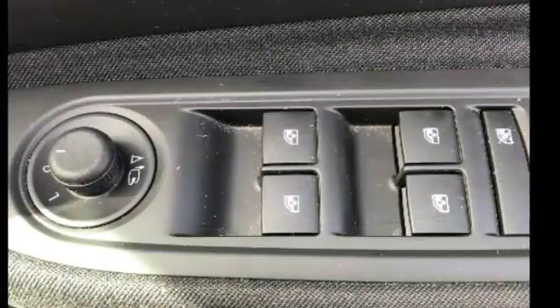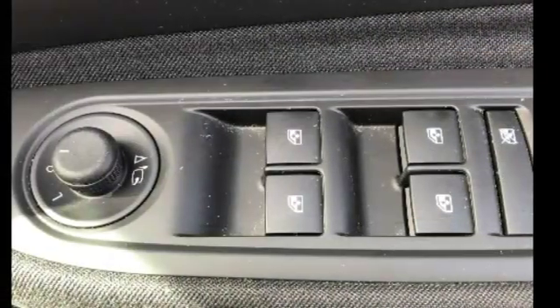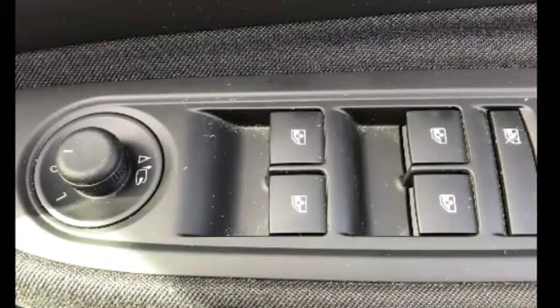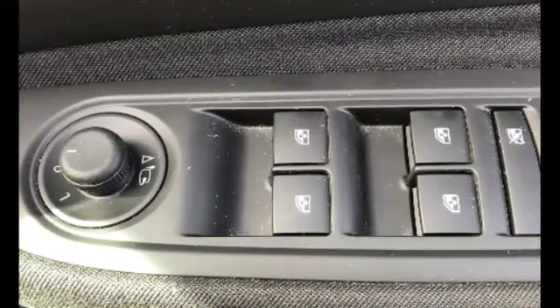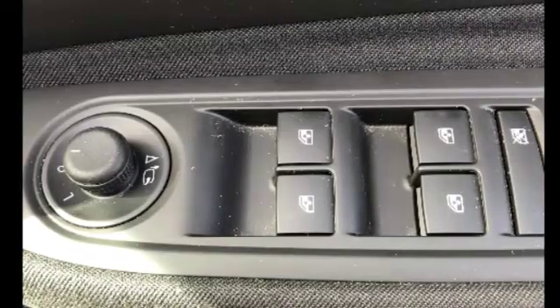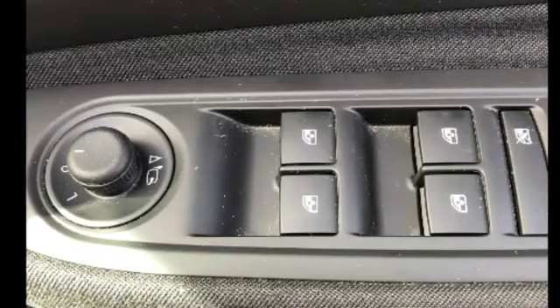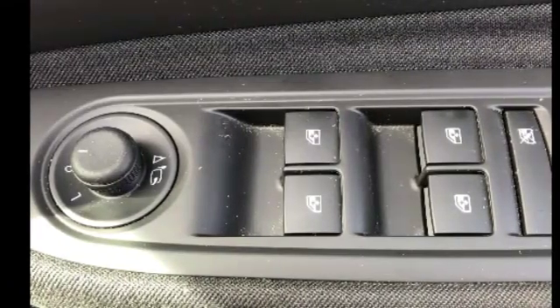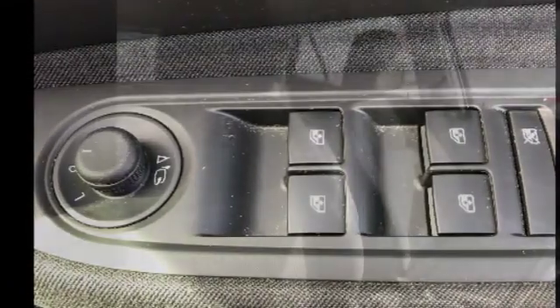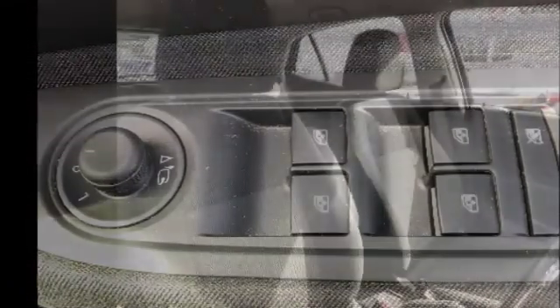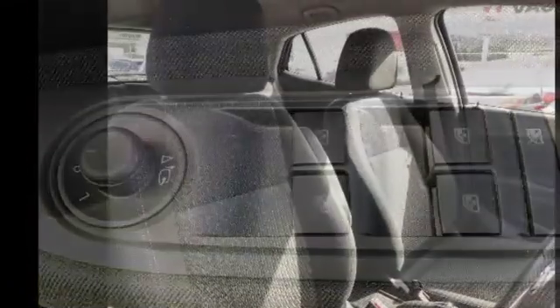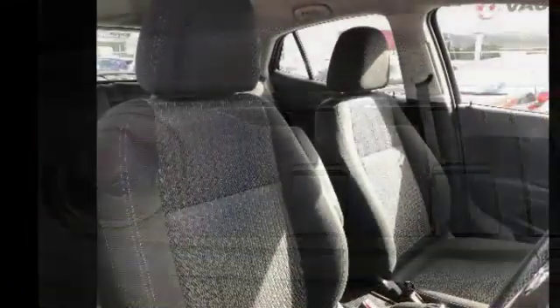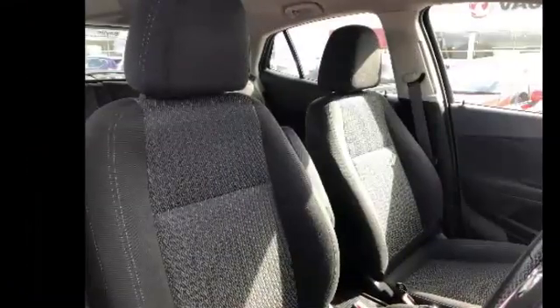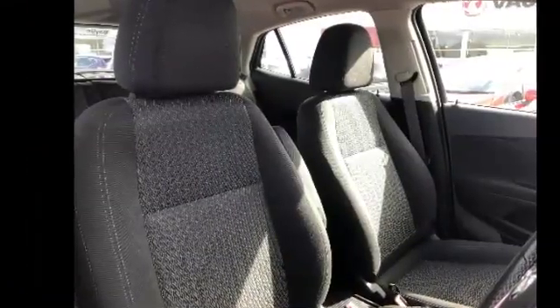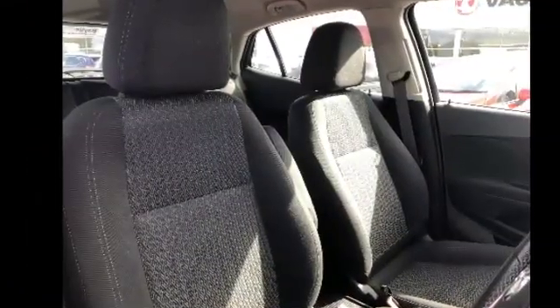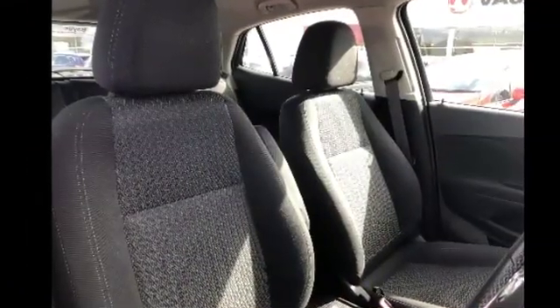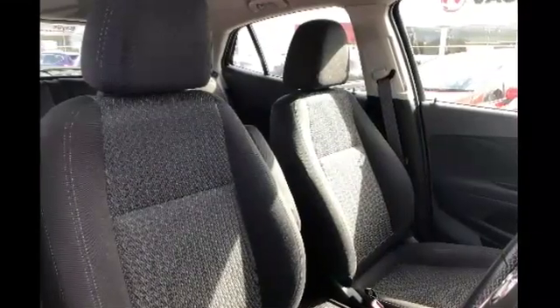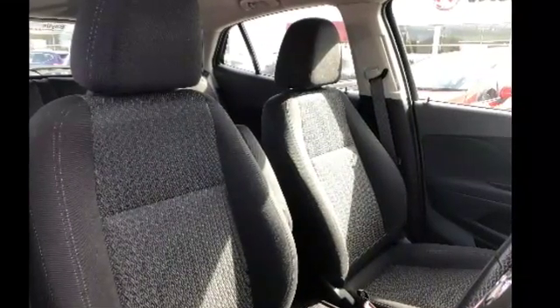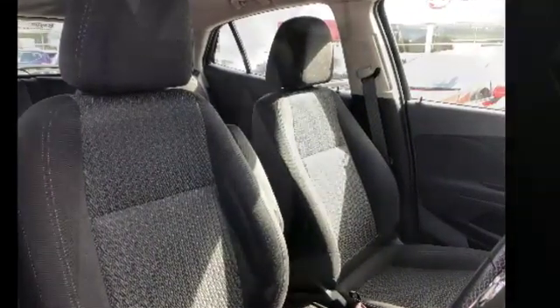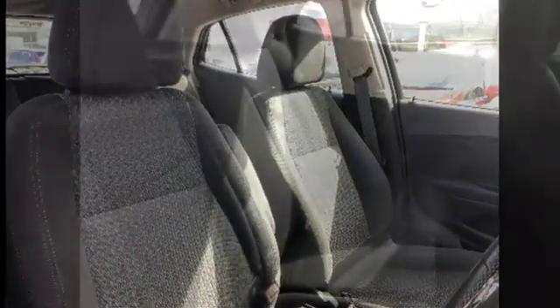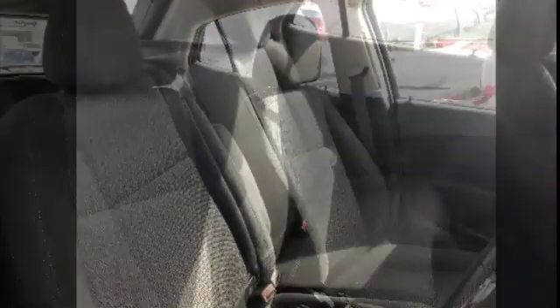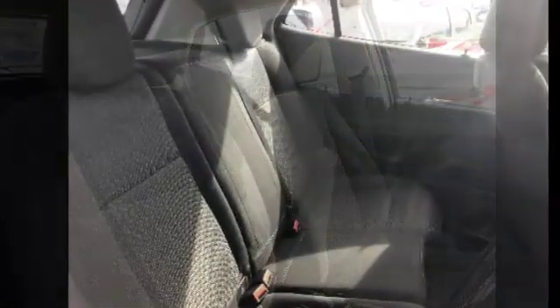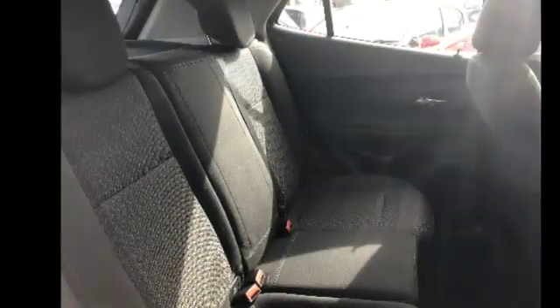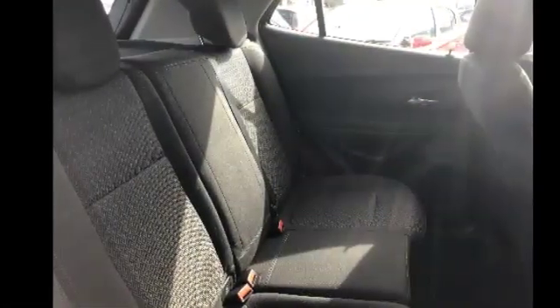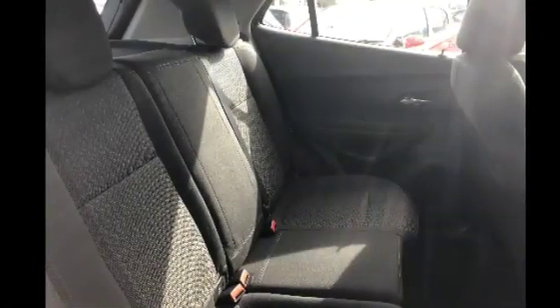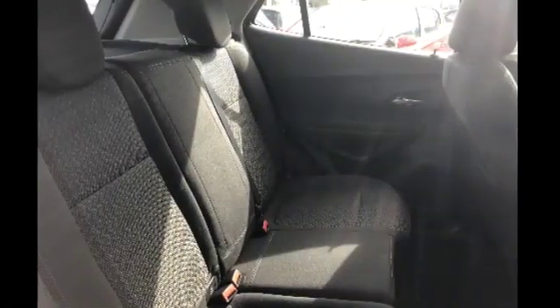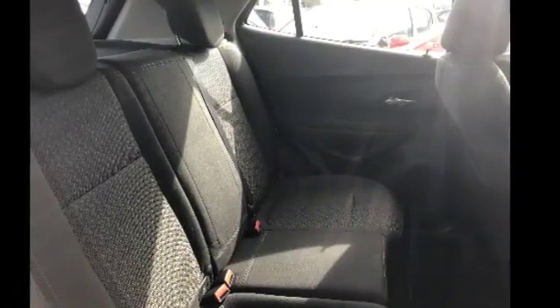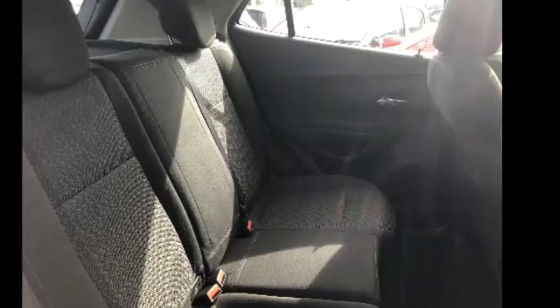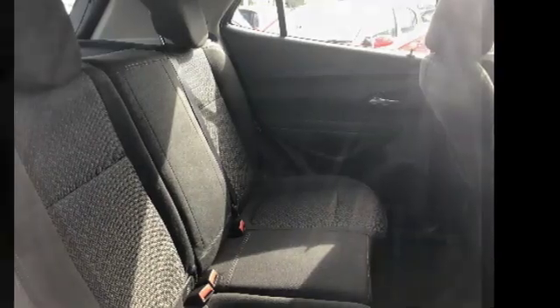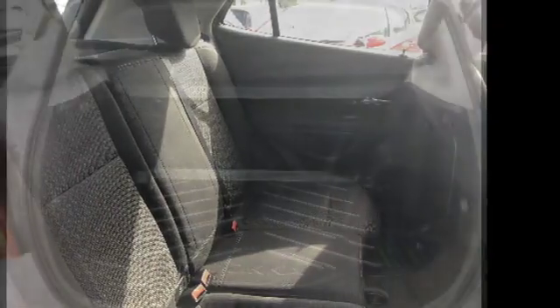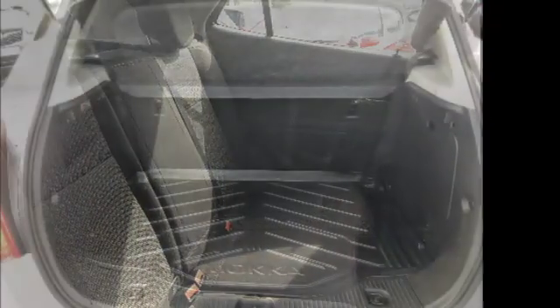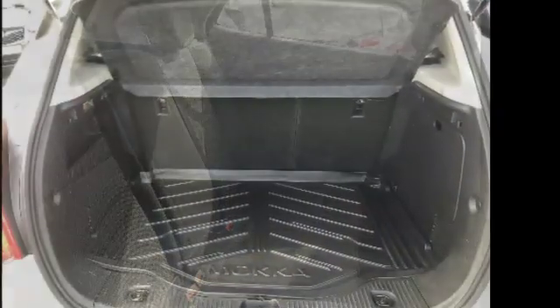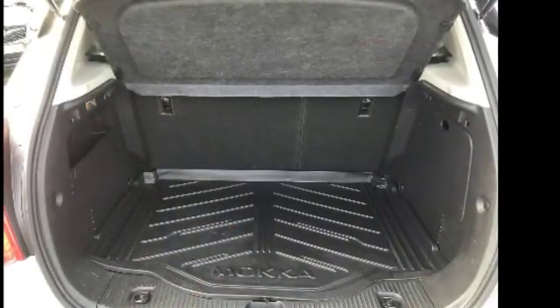Electric front and rear windows and wing mirrors, adjustable headrests for both the driver and passenger seat. The back seats are very spacious and they have ISOFIX points for baby seats.